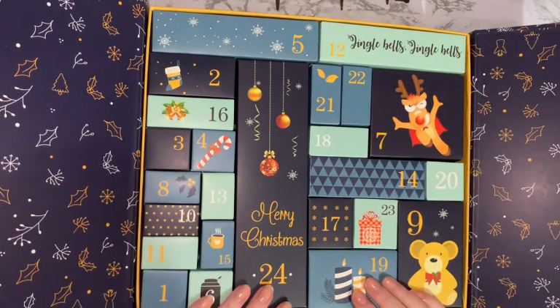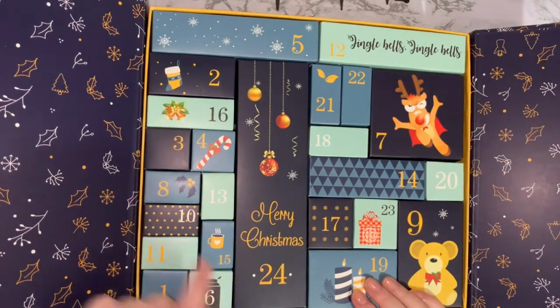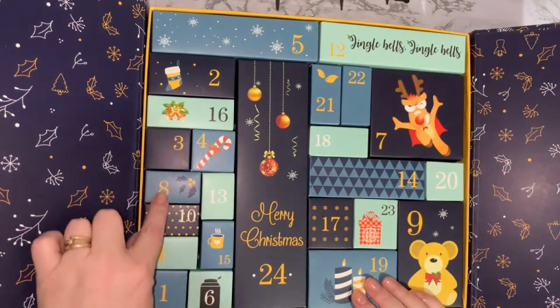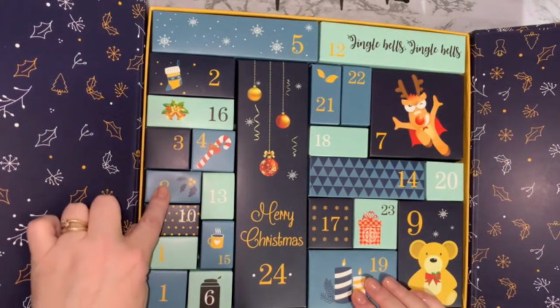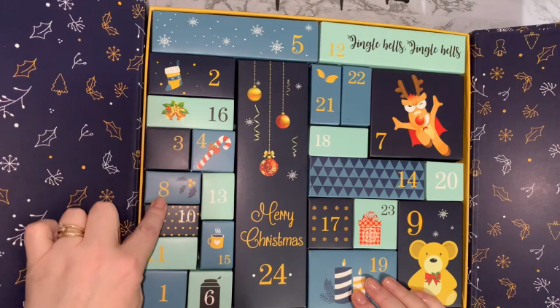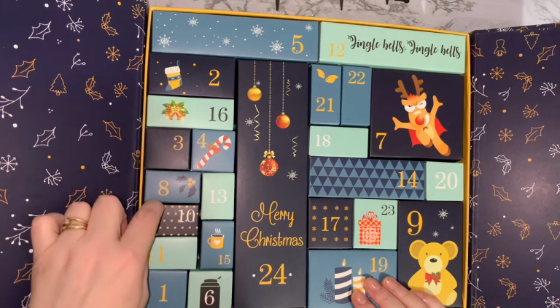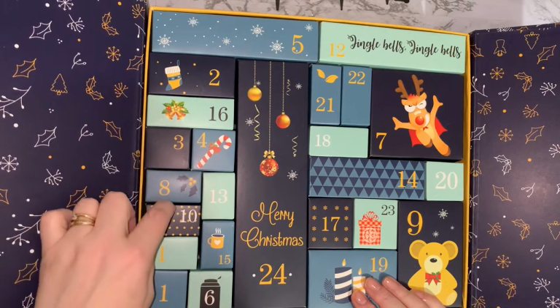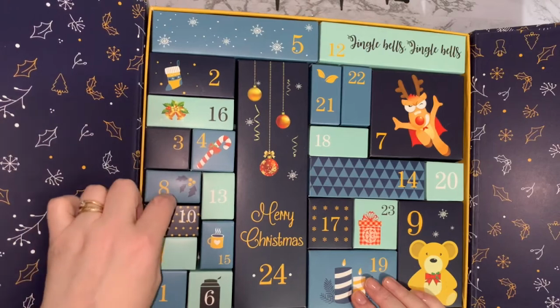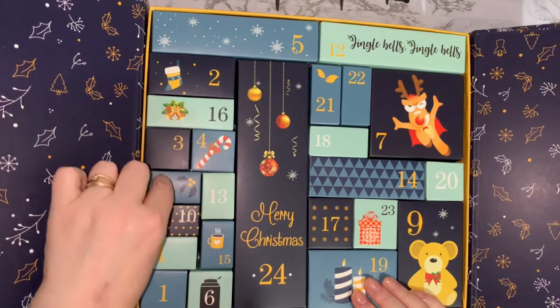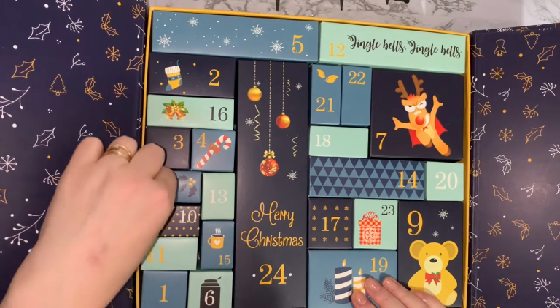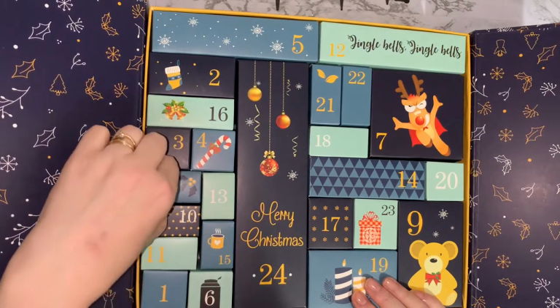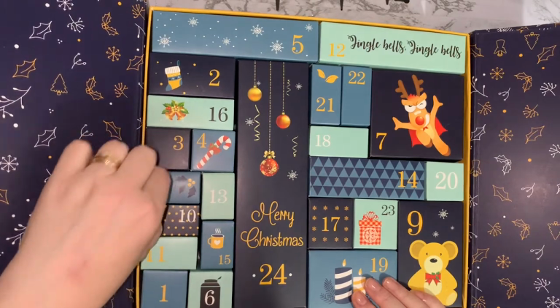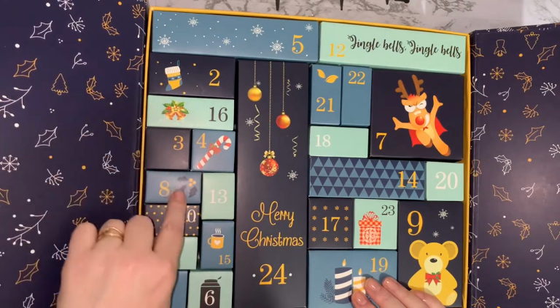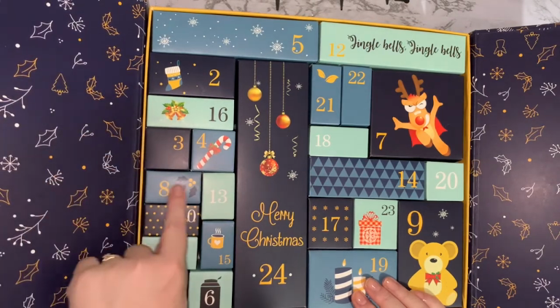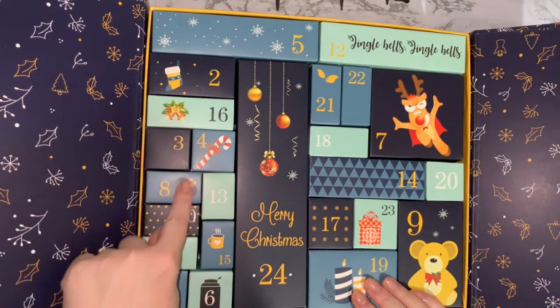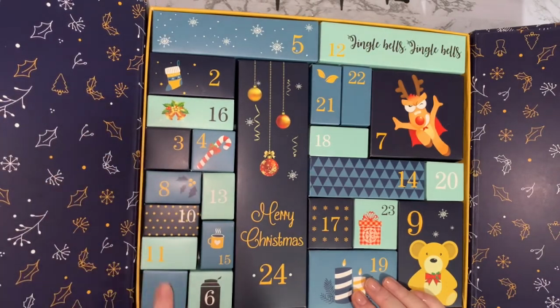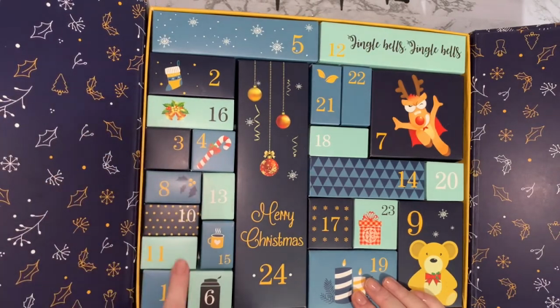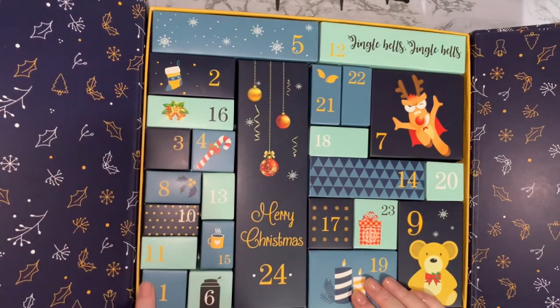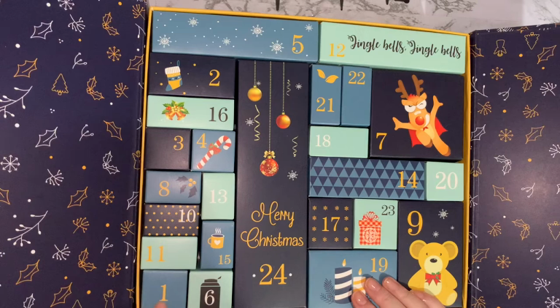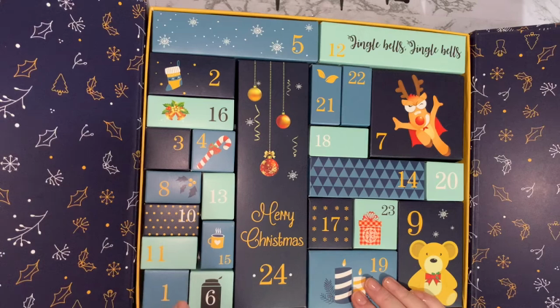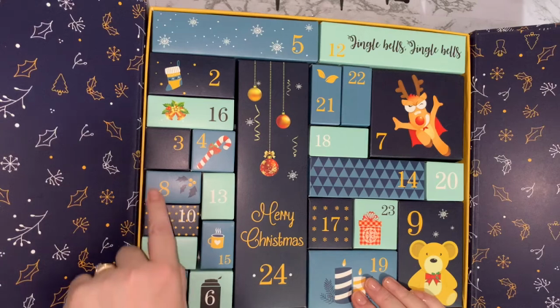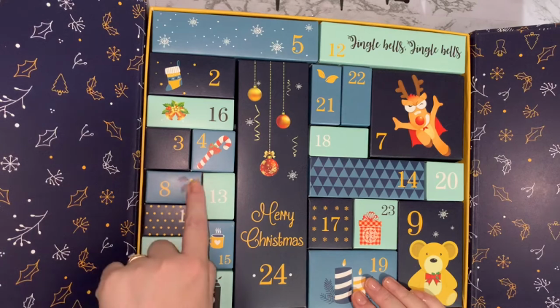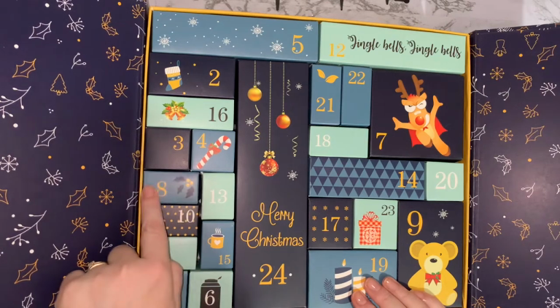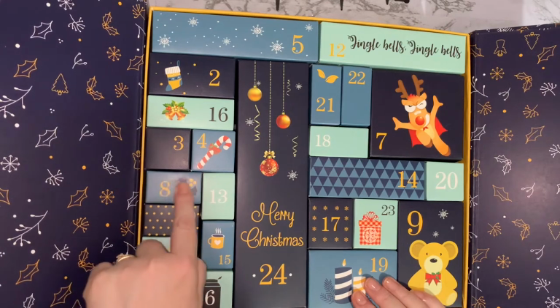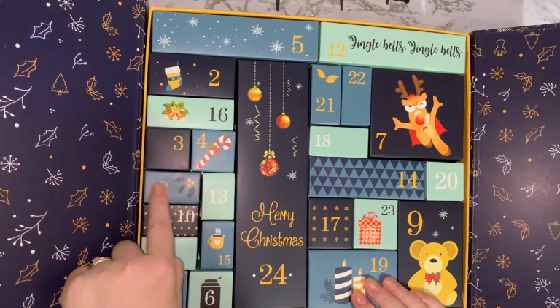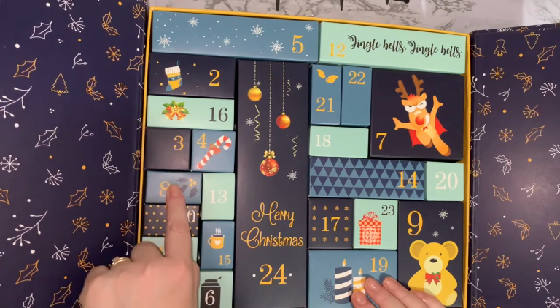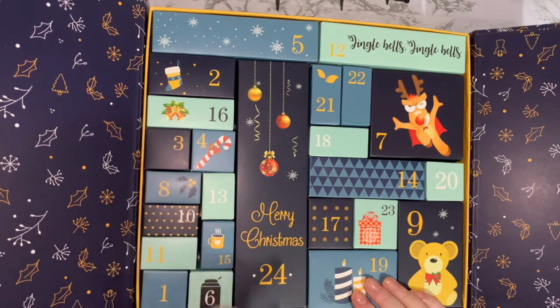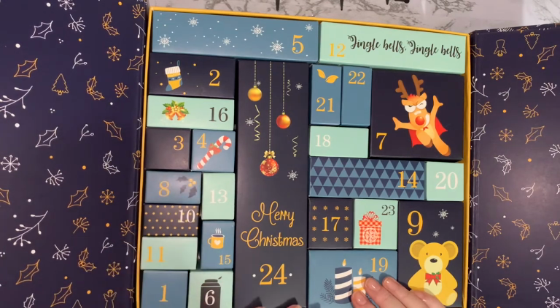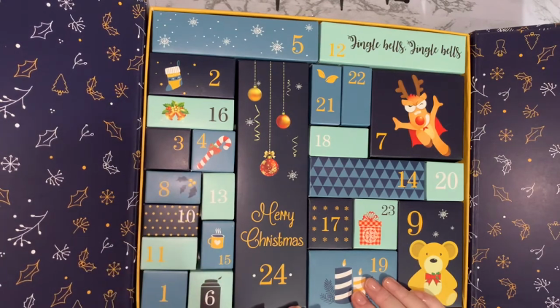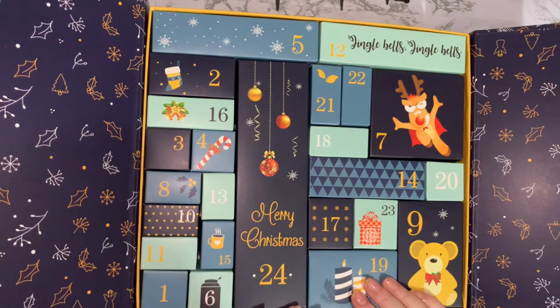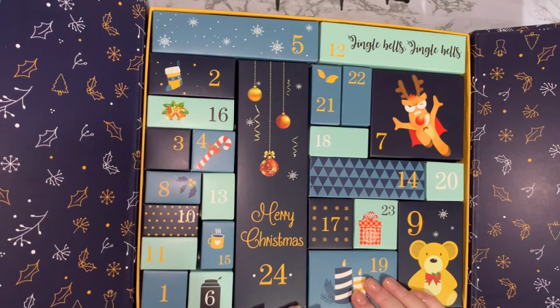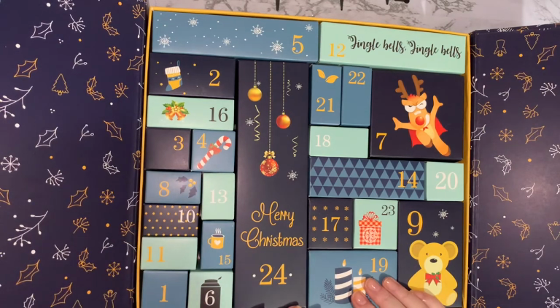Number eight is a long thin one — it's a slightly different shape, not one of the square ones. It's like a long thin one; we'll see what that one looks like. Okay, so that's day number seven done.